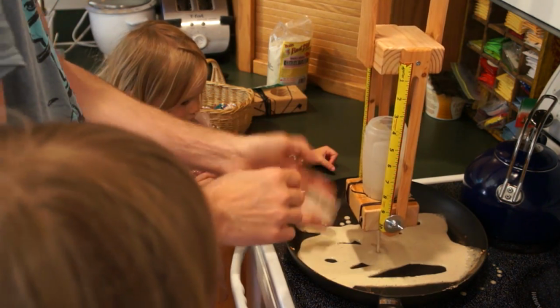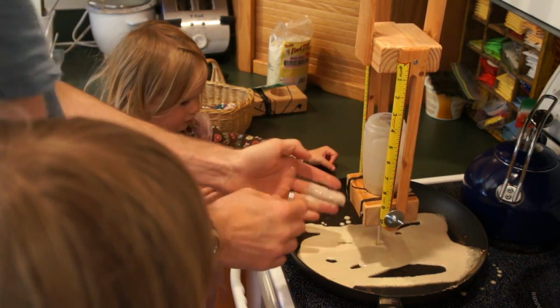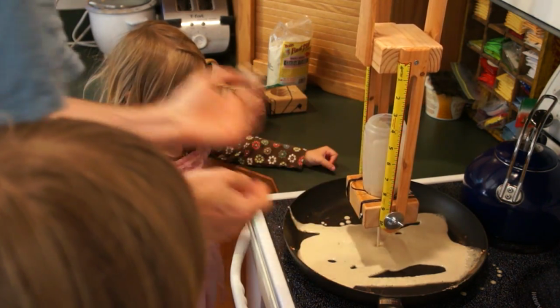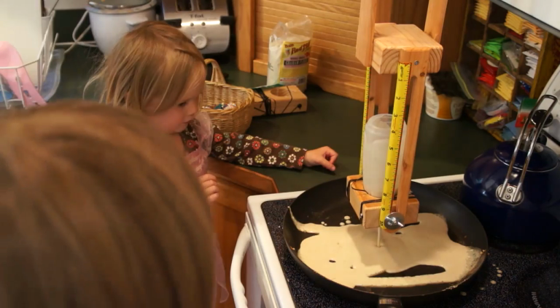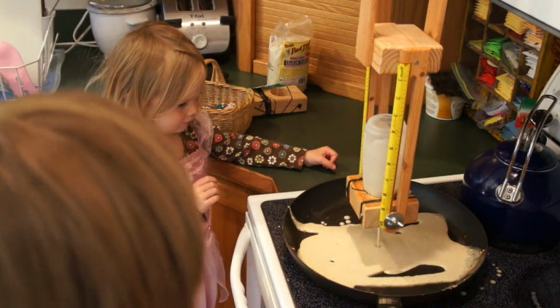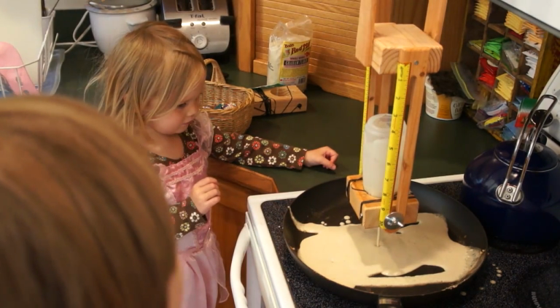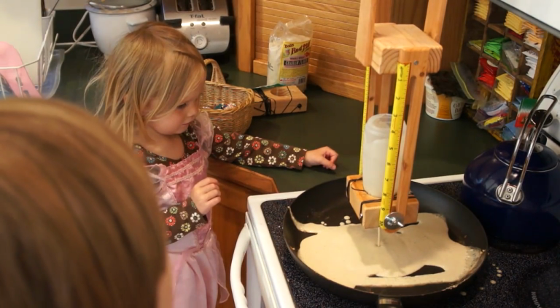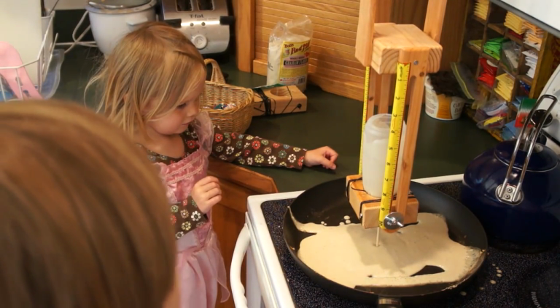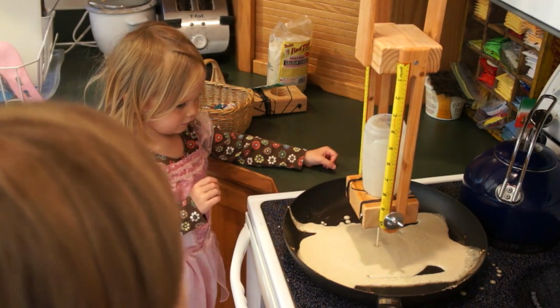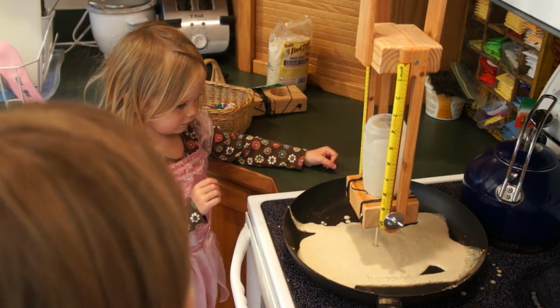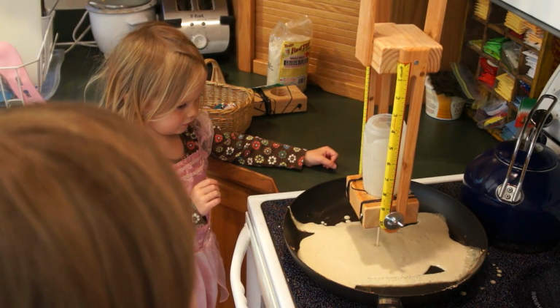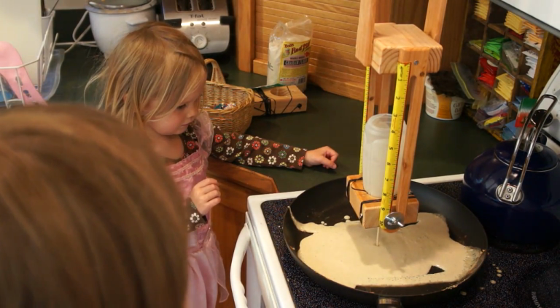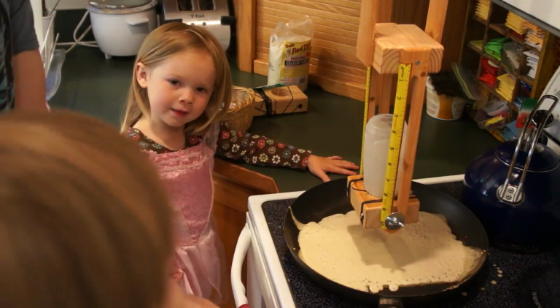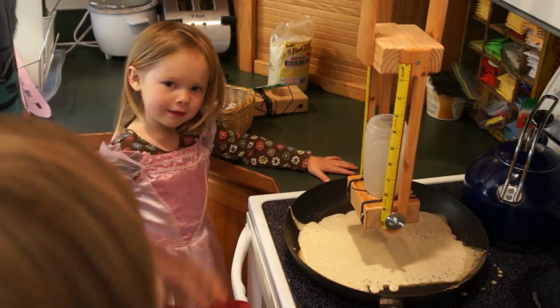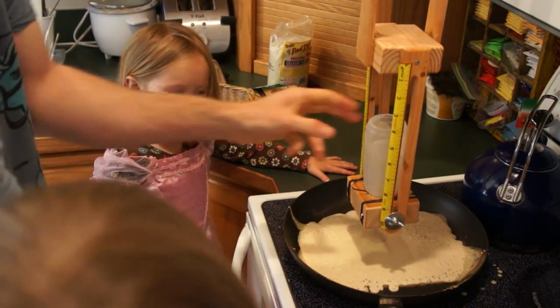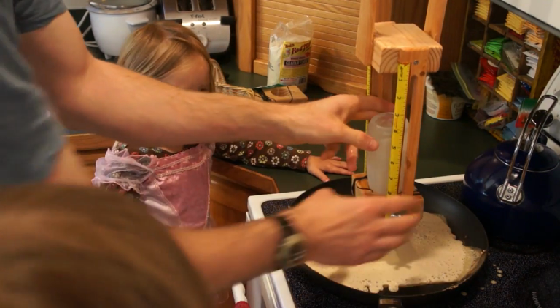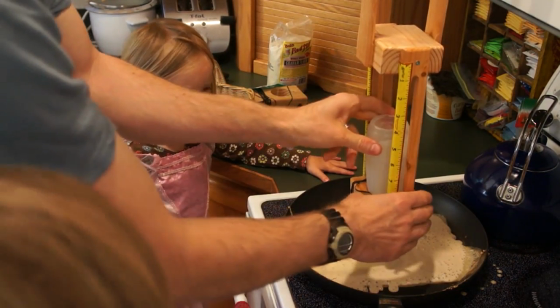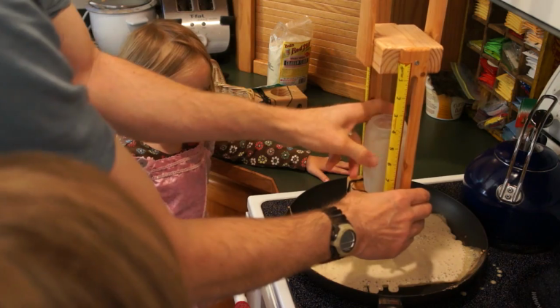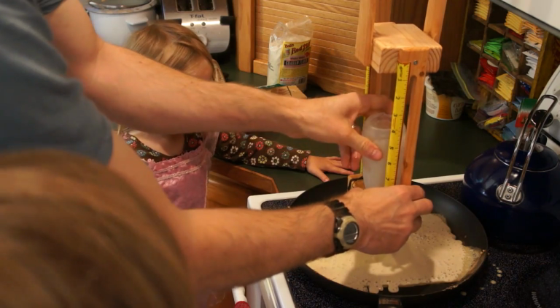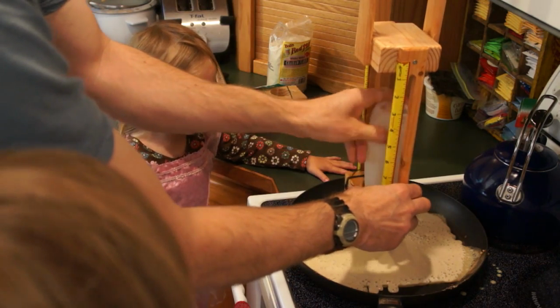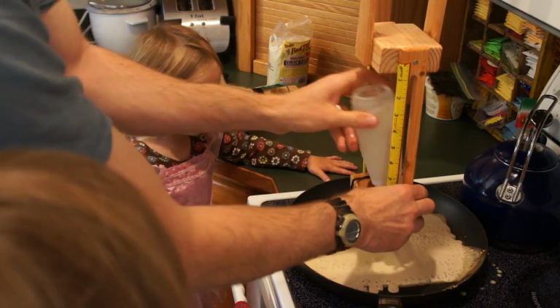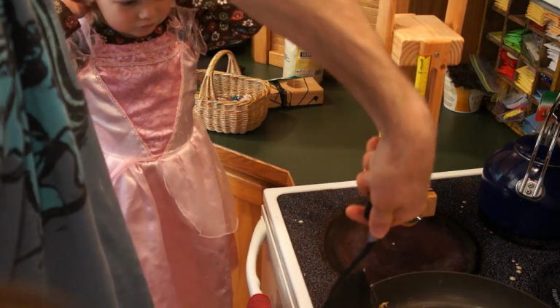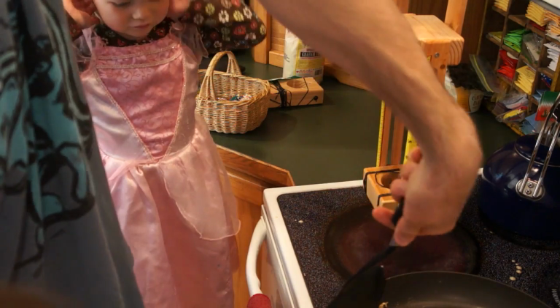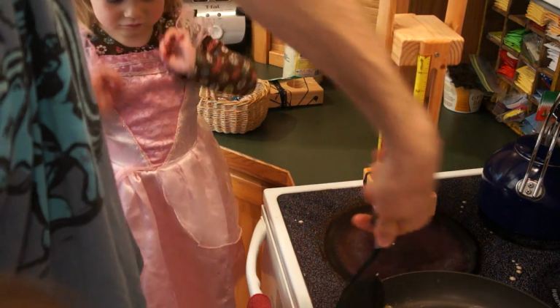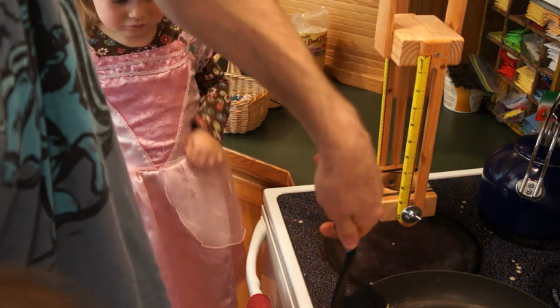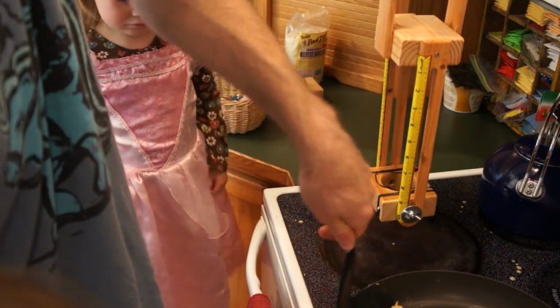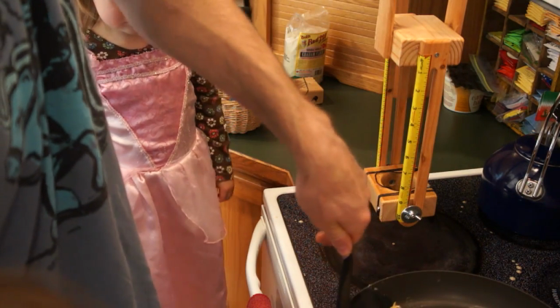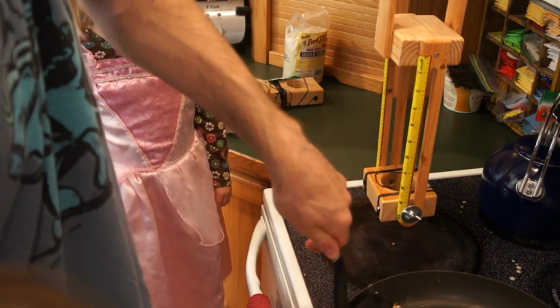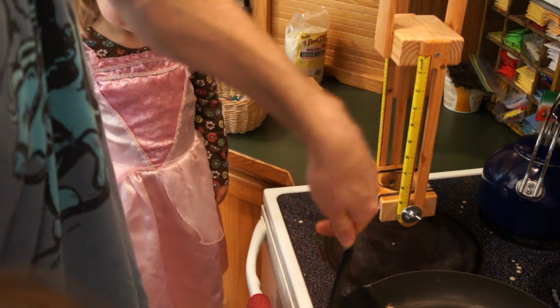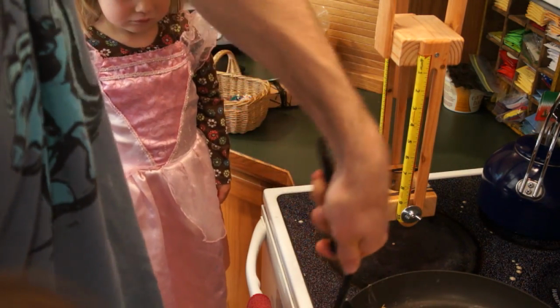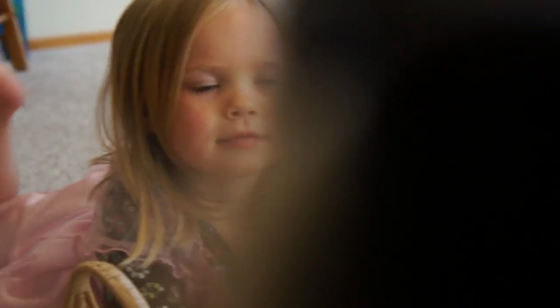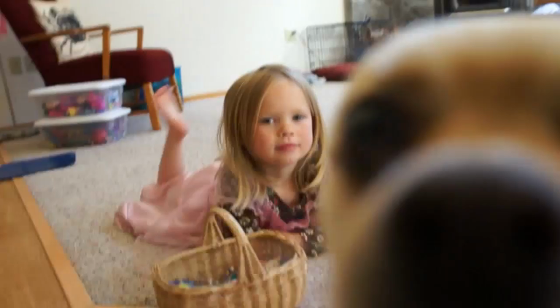I'll just let that open. At least it didn't go out of the pan — we can all share that pancake! Yeah! This was all the batter we had. It'll be a while.